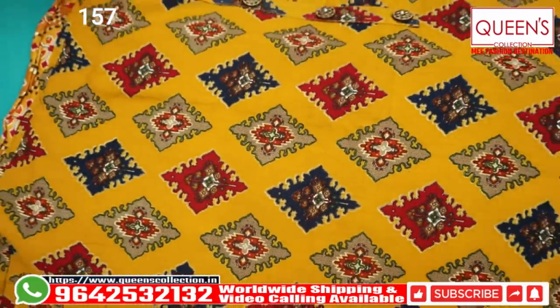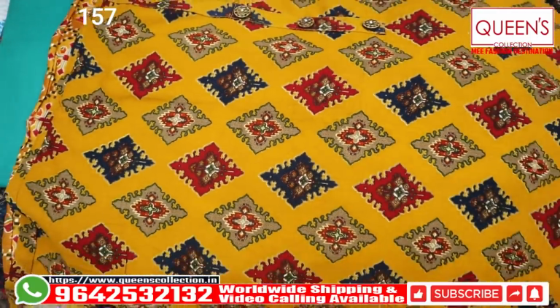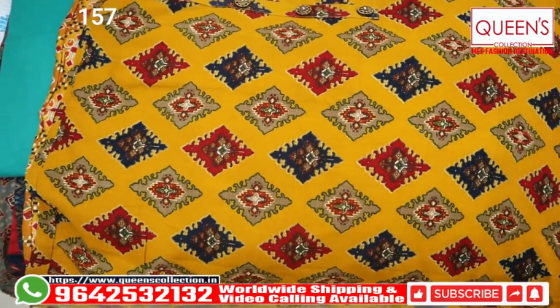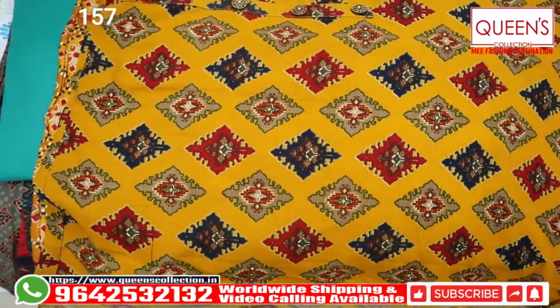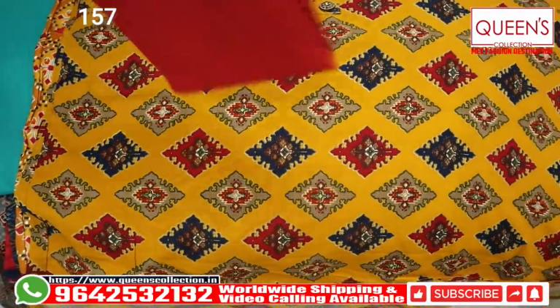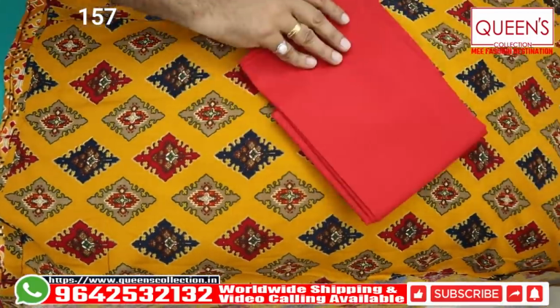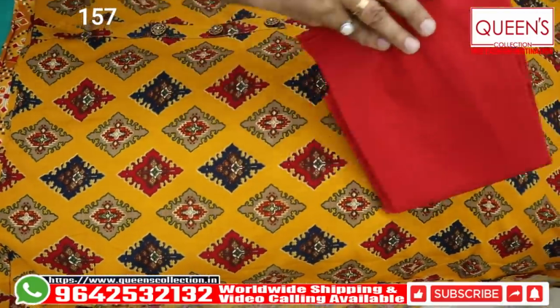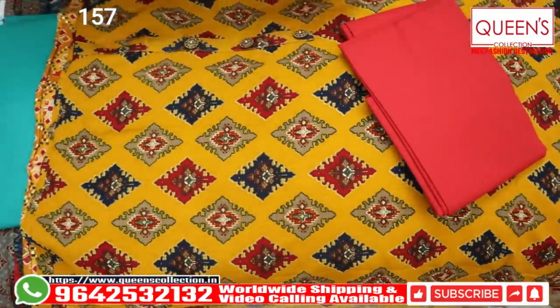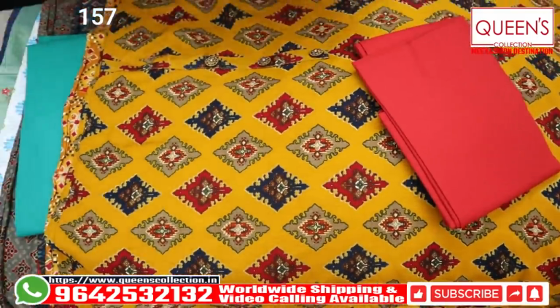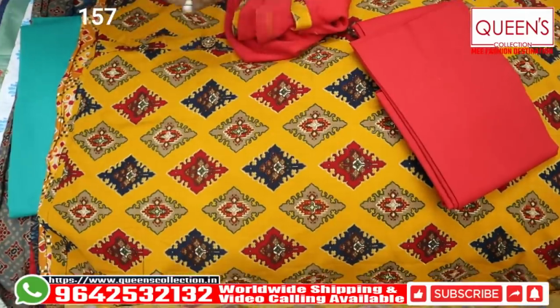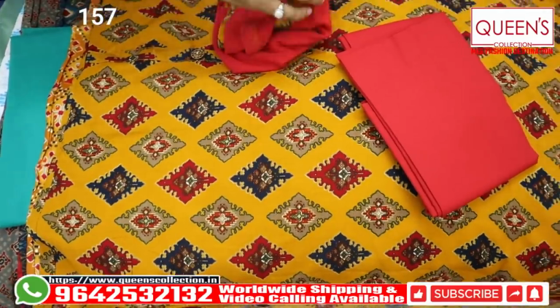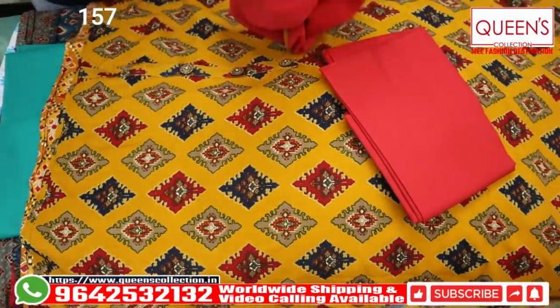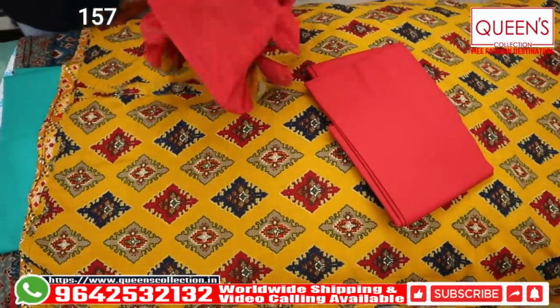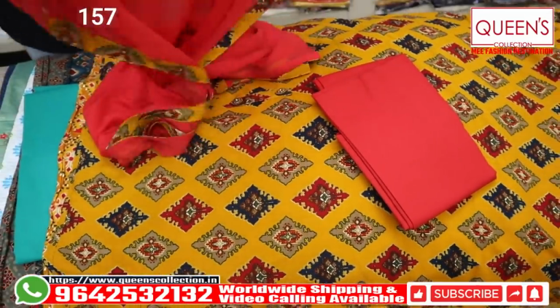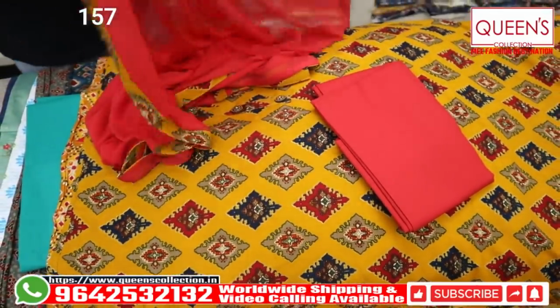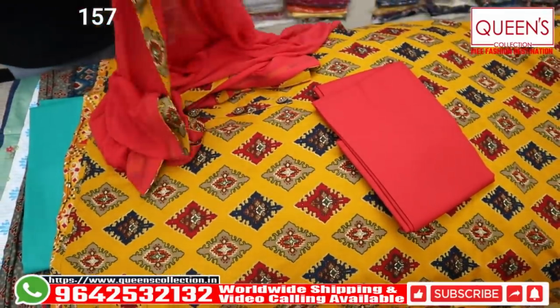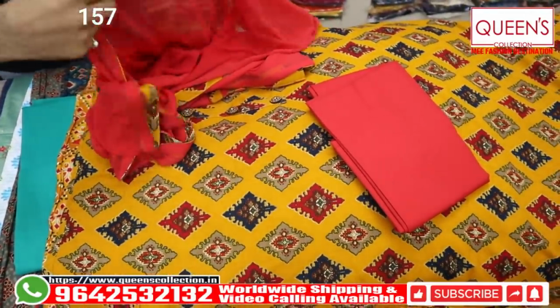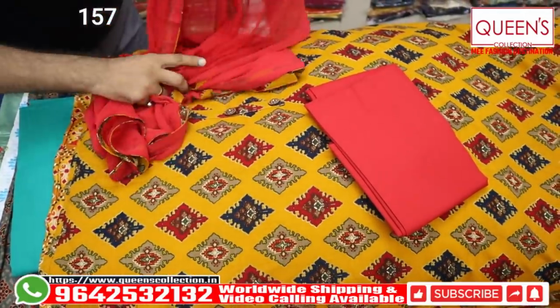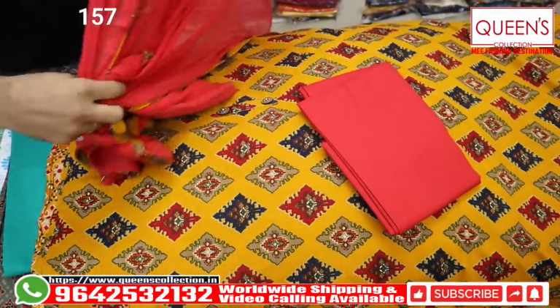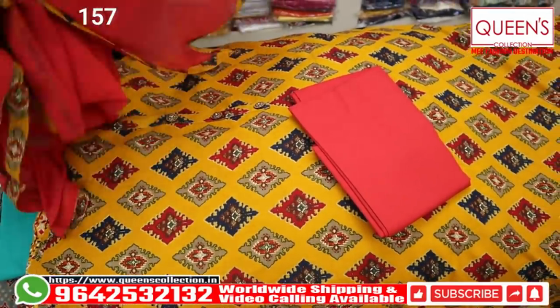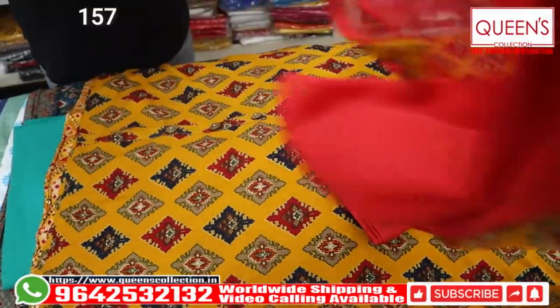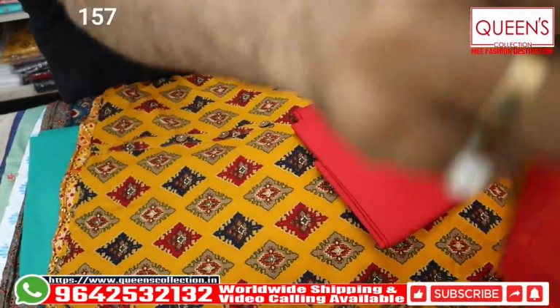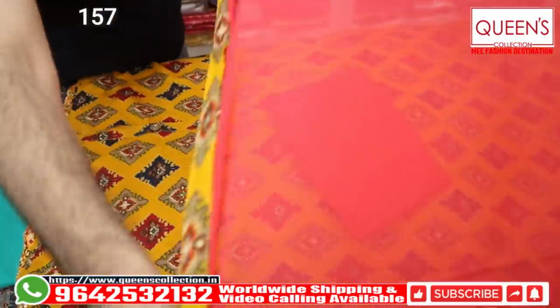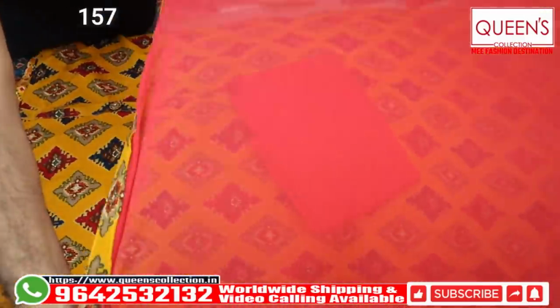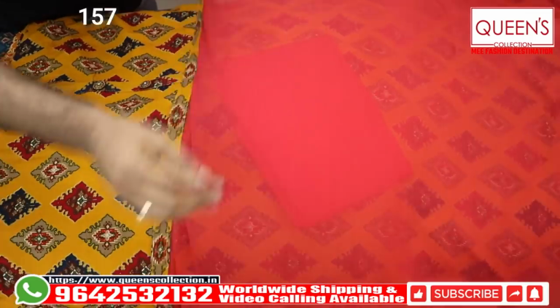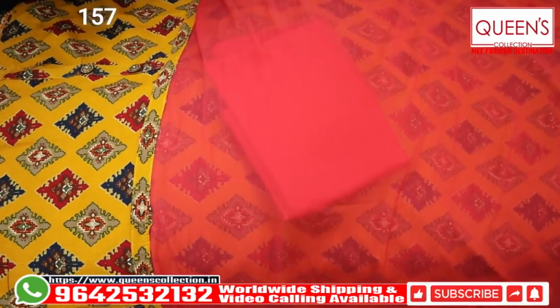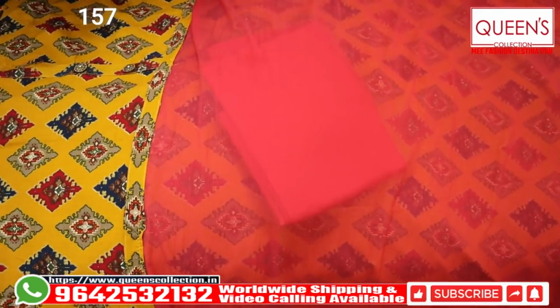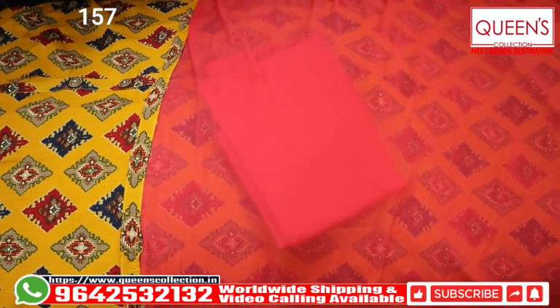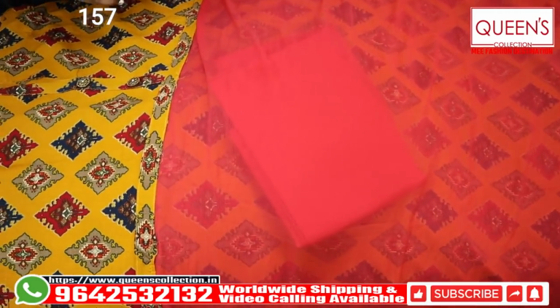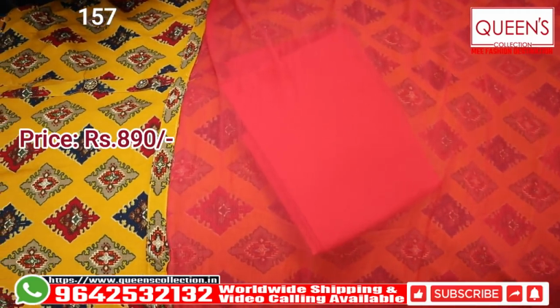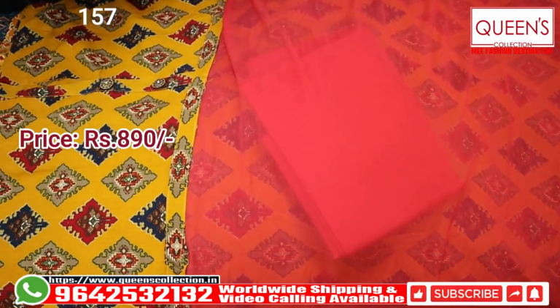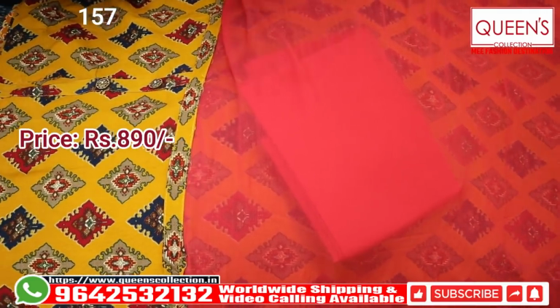This is a 1230 range. We have the same plain bottom with the same chiffon material. This is the 800 range — this is a beautiful concept with a lot of color. The range is quite reasonable — 890 range.